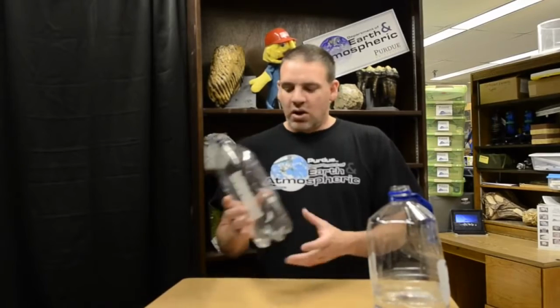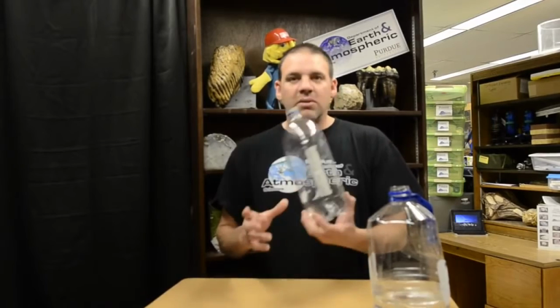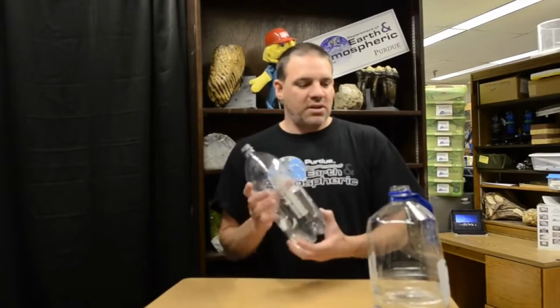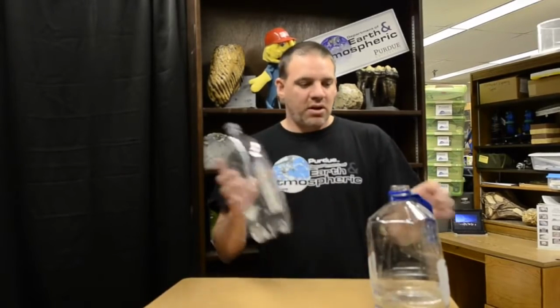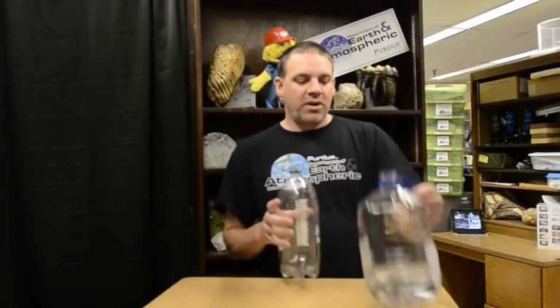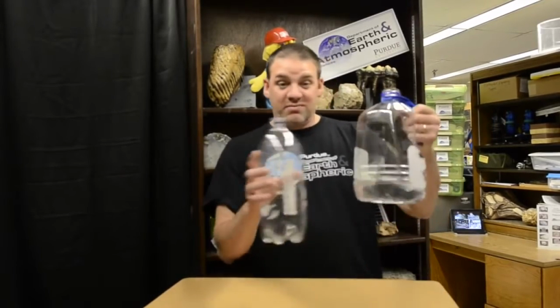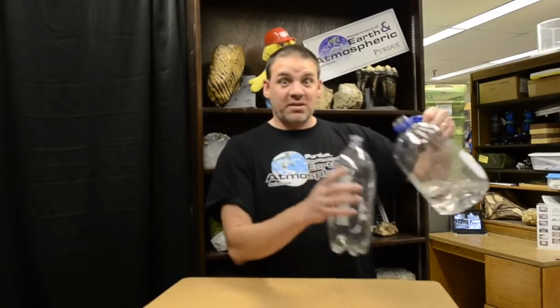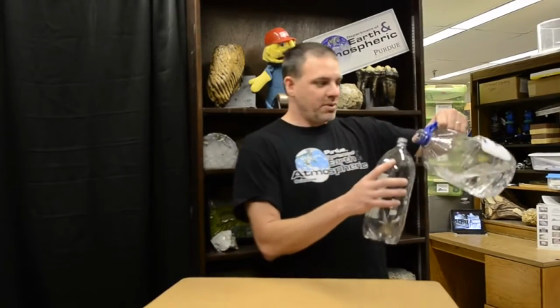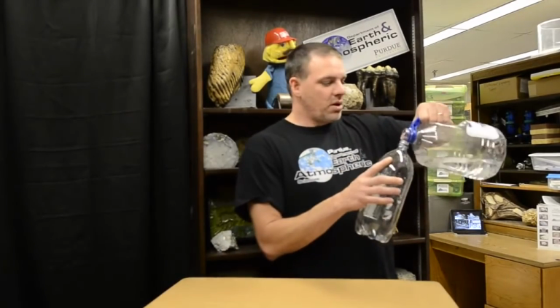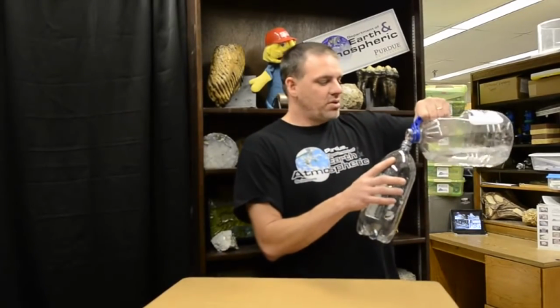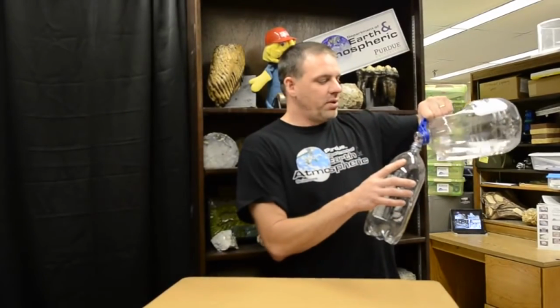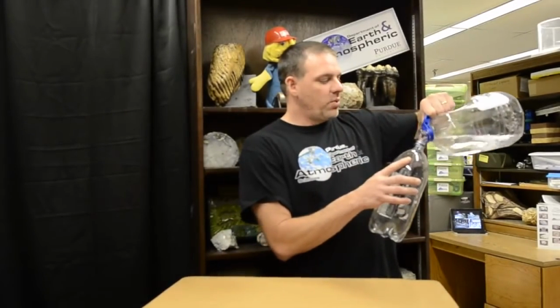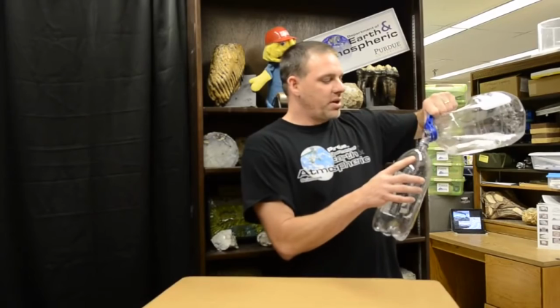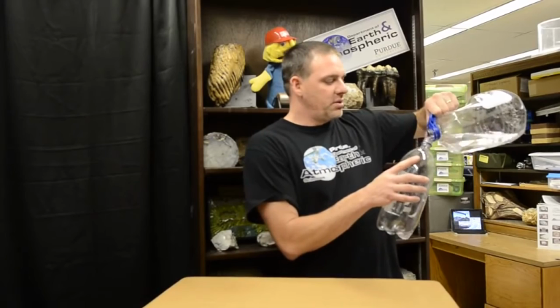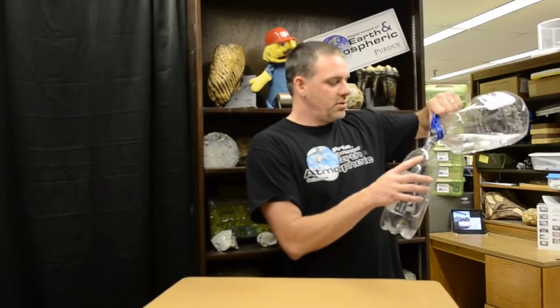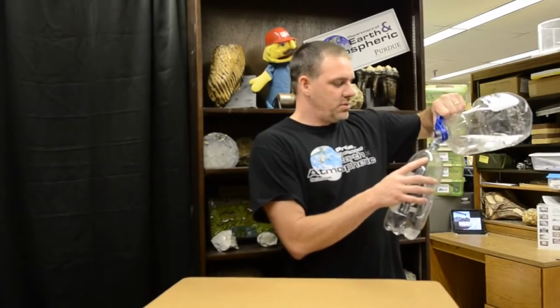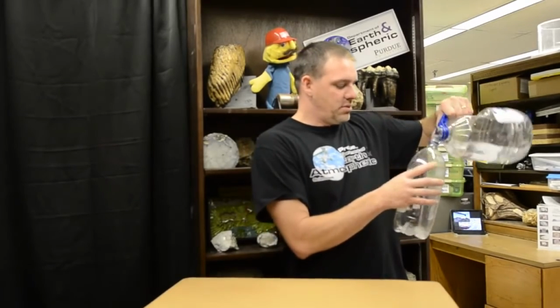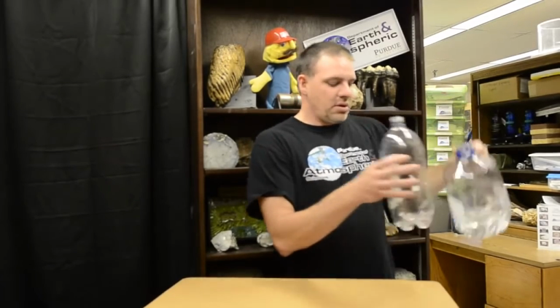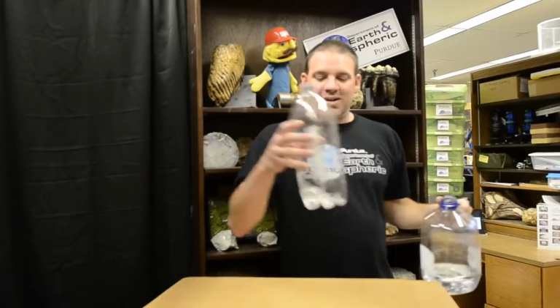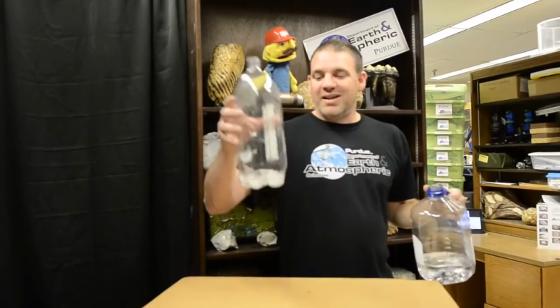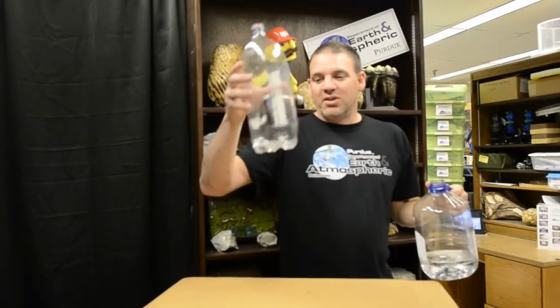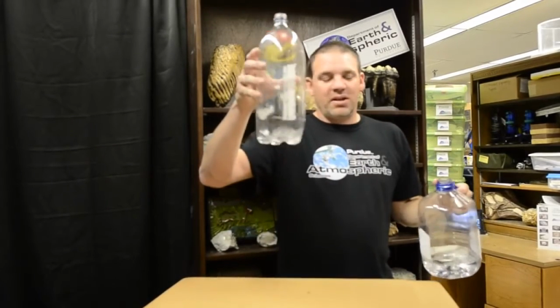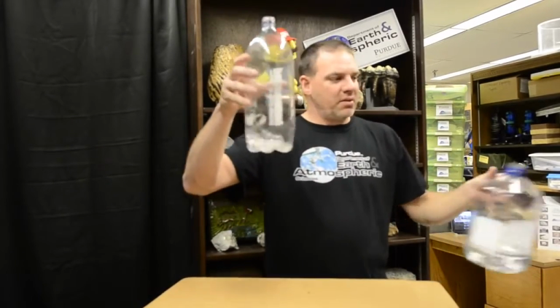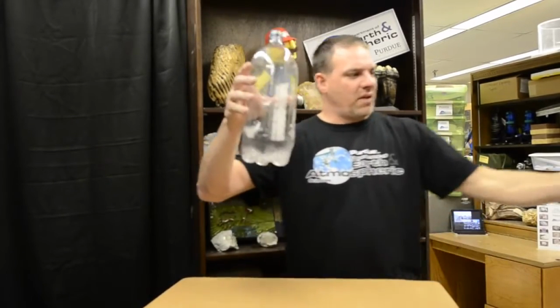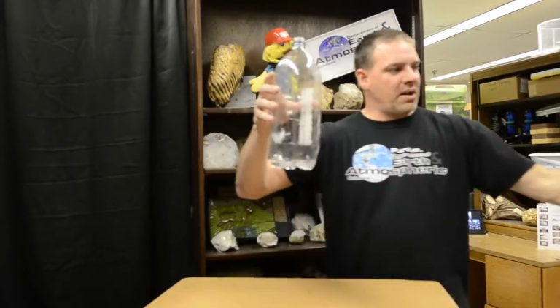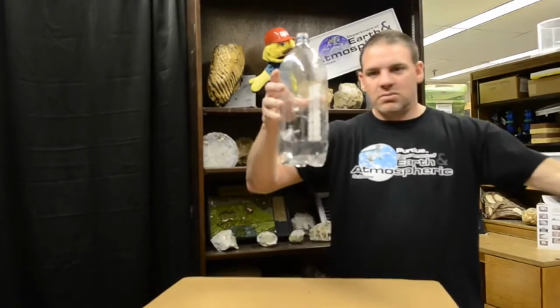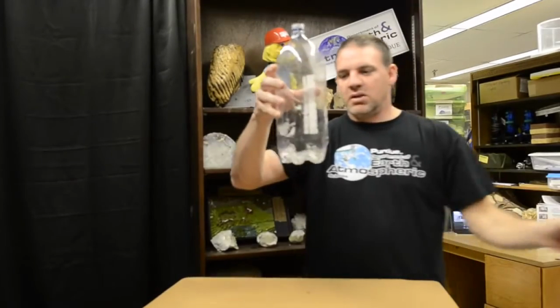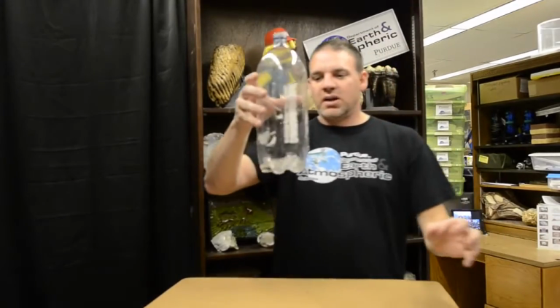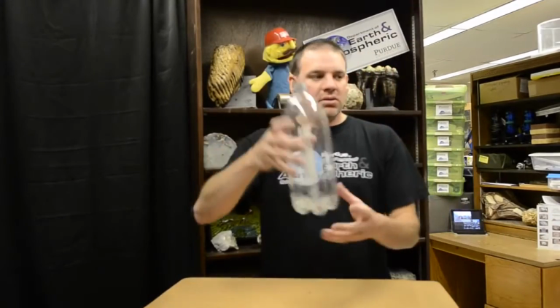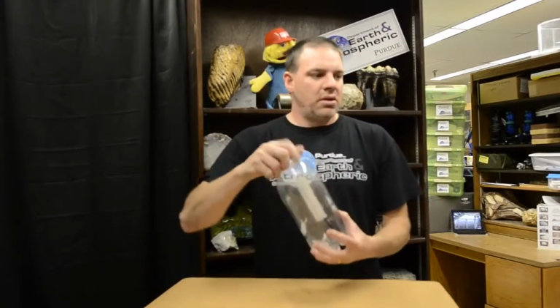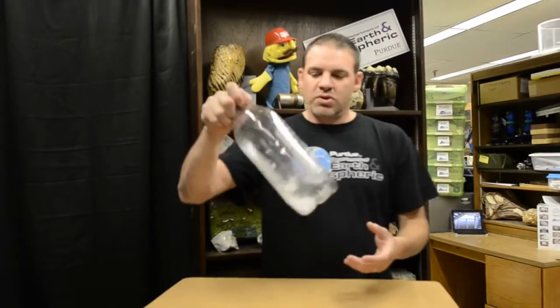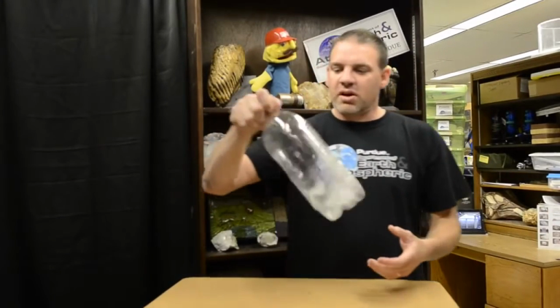All you need to start off with is basically a little bit of water. We'll put a little bit in here — just enough to cover the bottom and you're fine. You can swish that around.